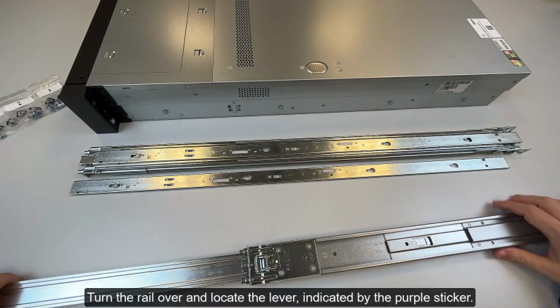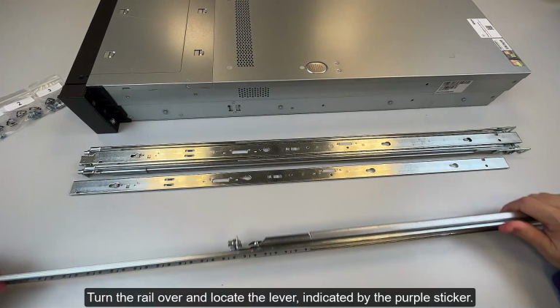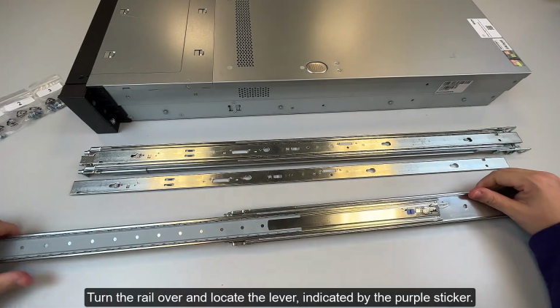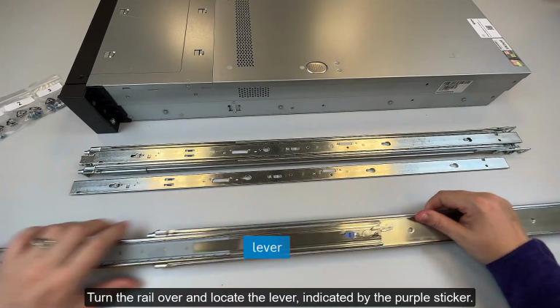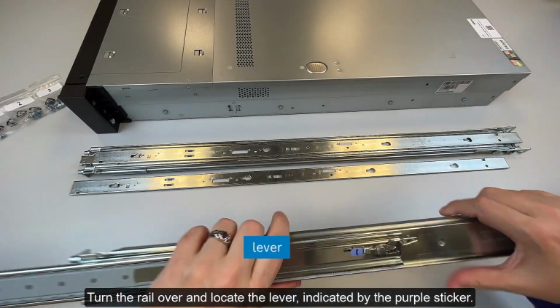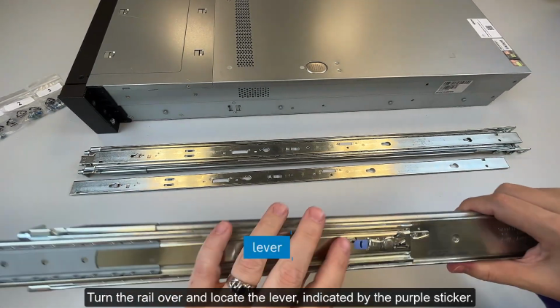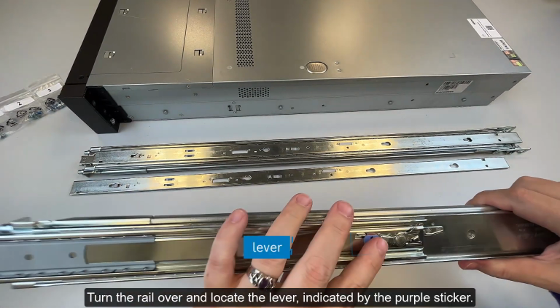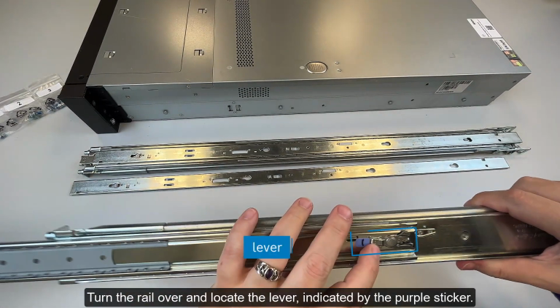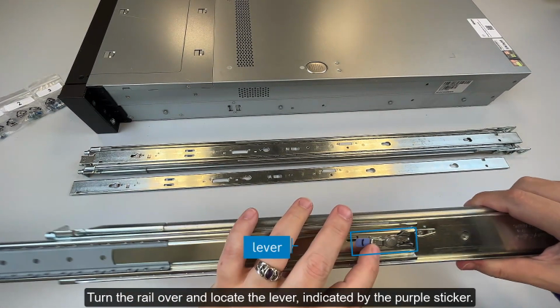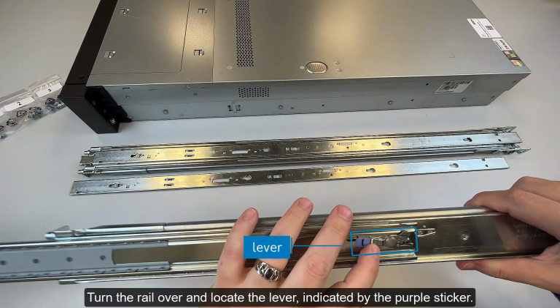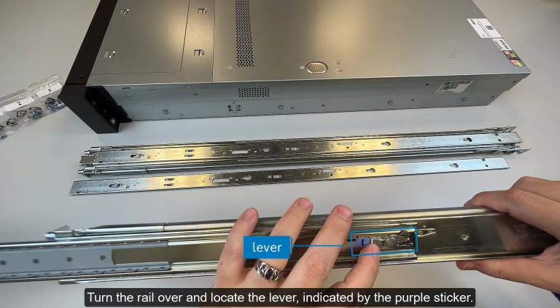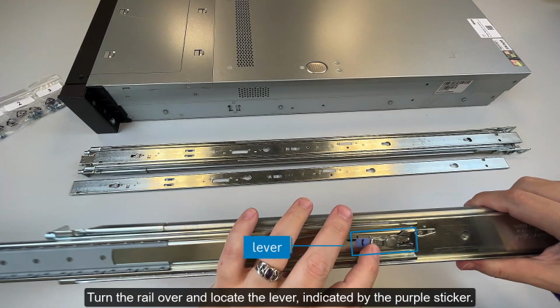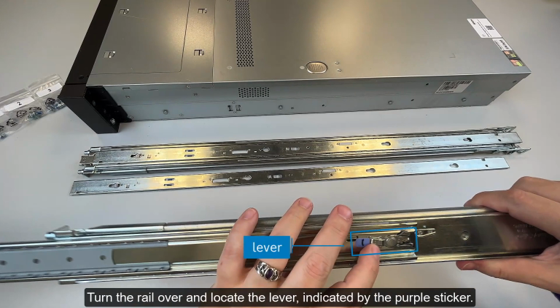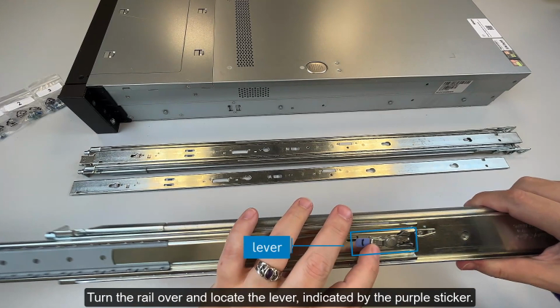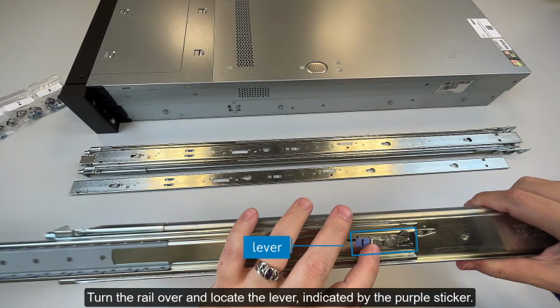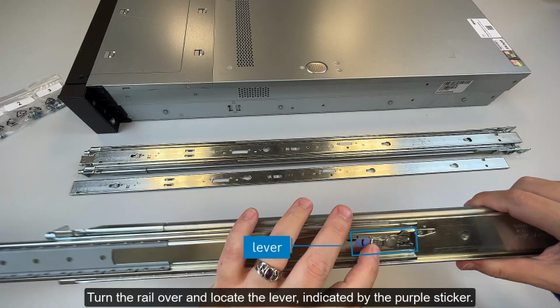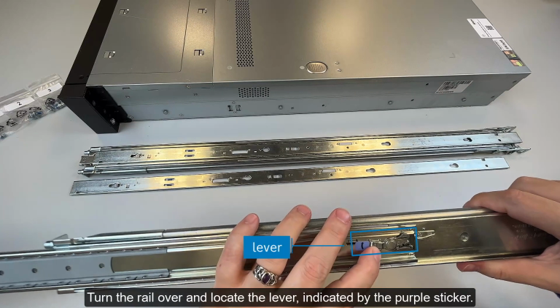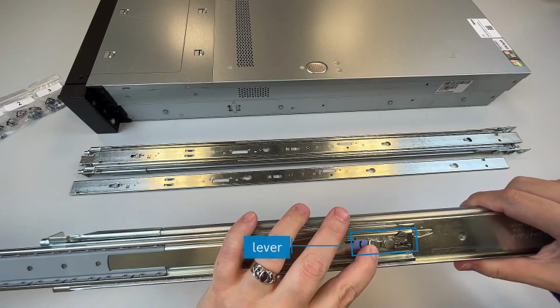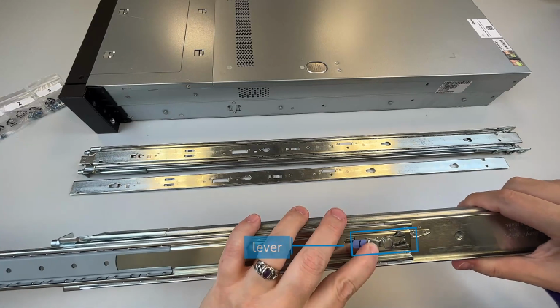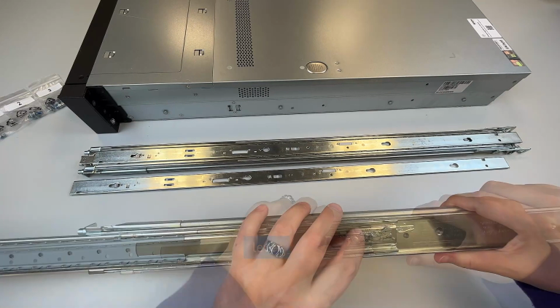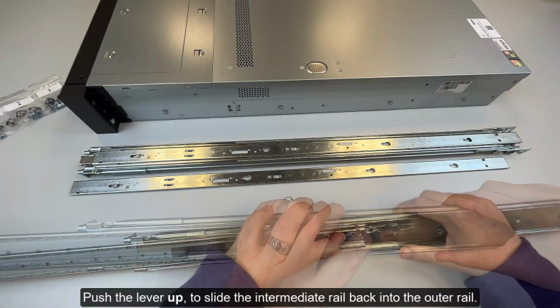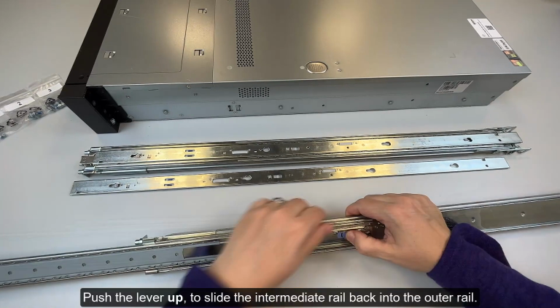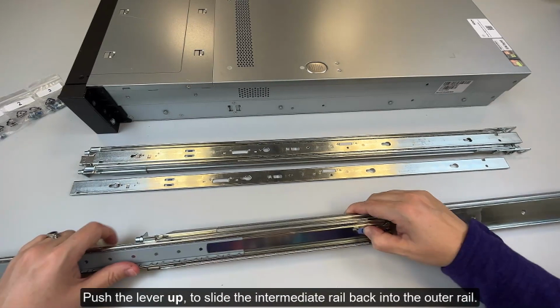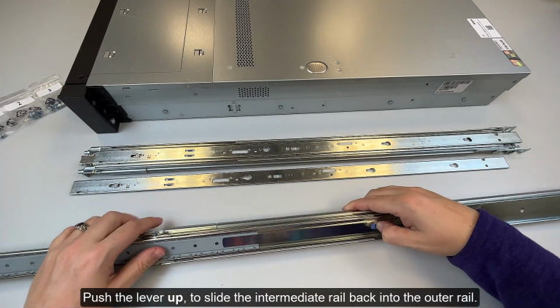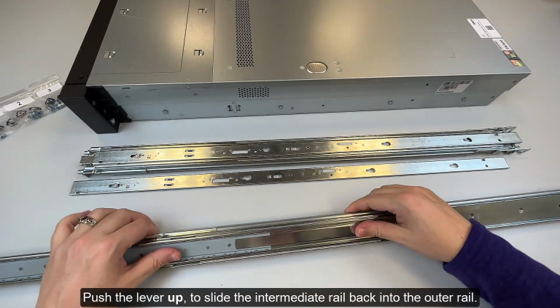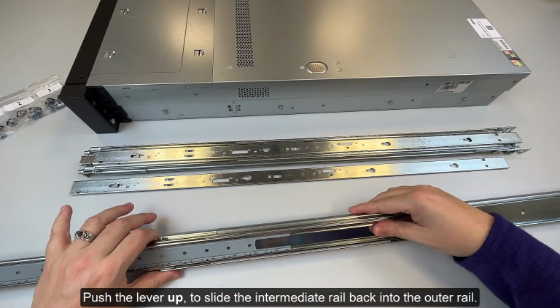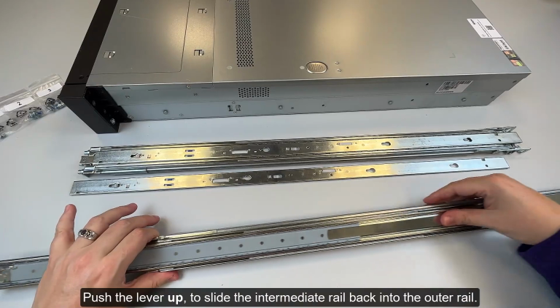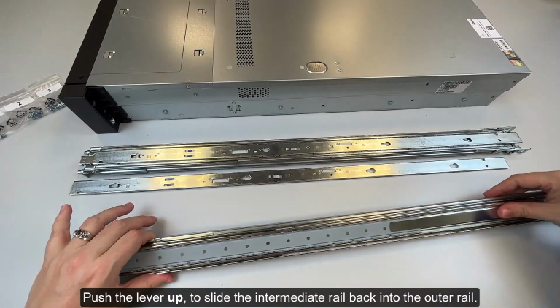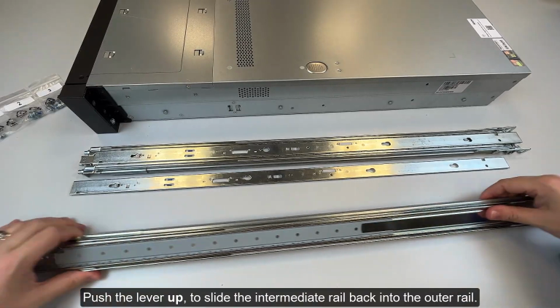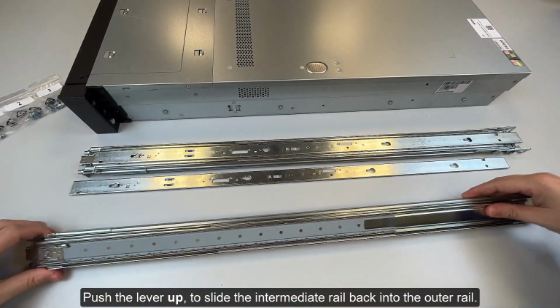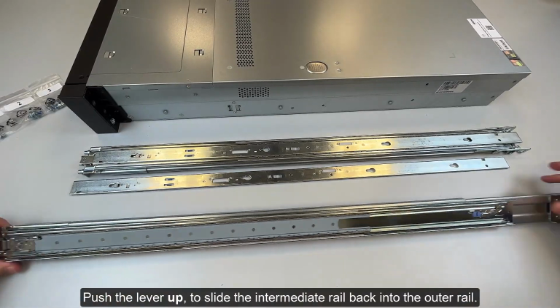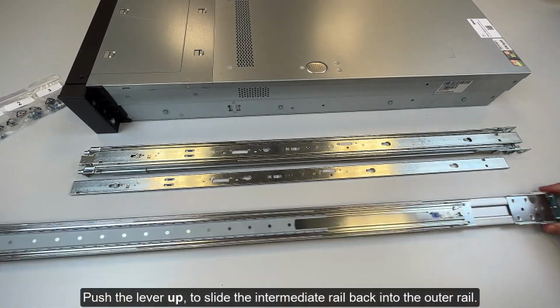Turn the rail over and locate the lever, indicated by the purple sticker. Push the lever up to slide the intermediate rail back into the outer rail.